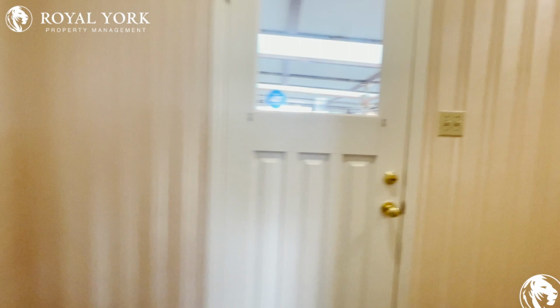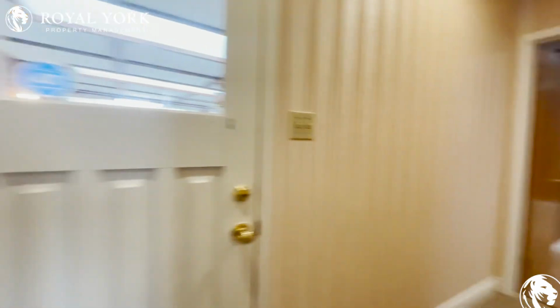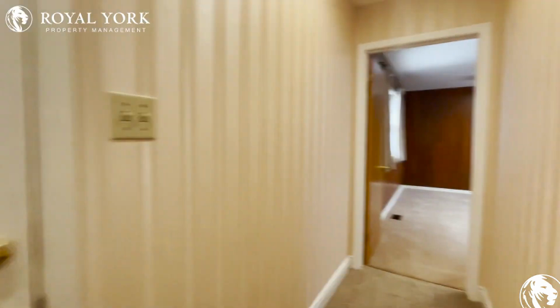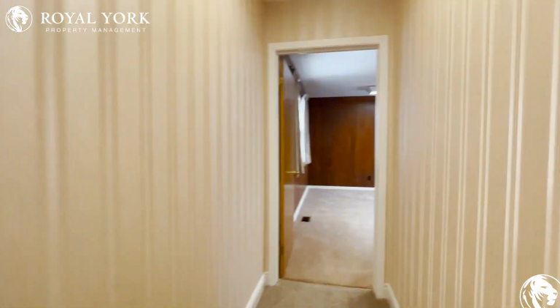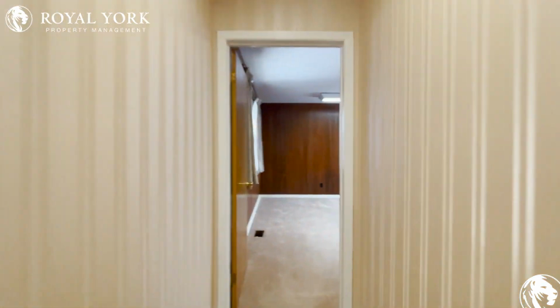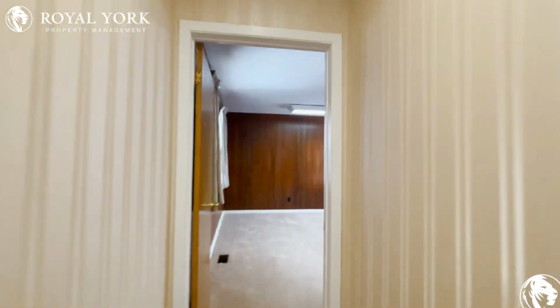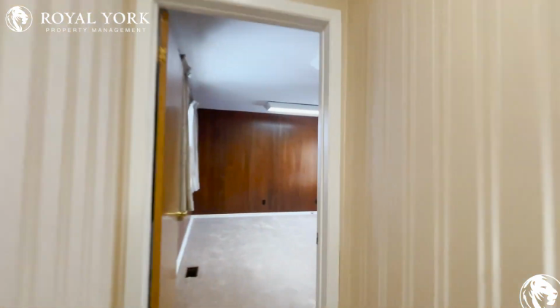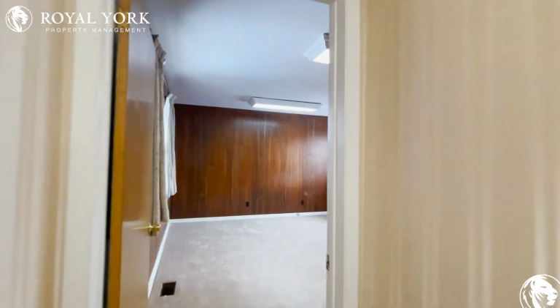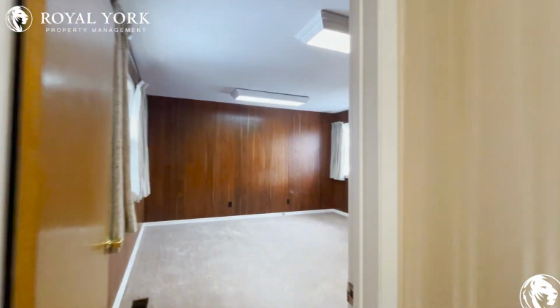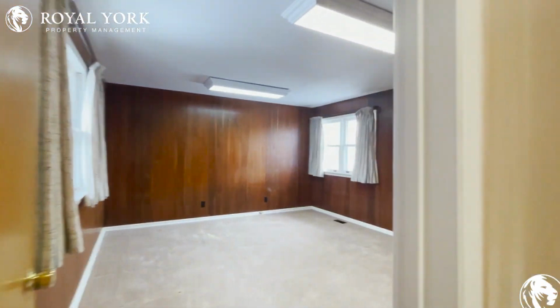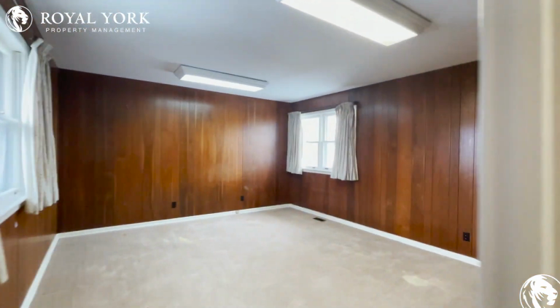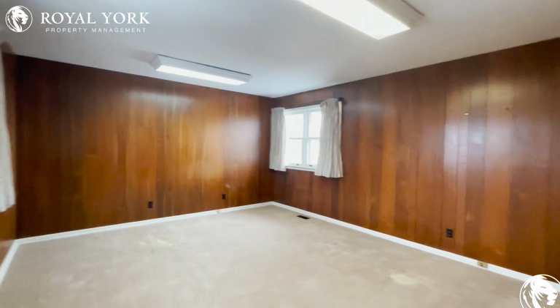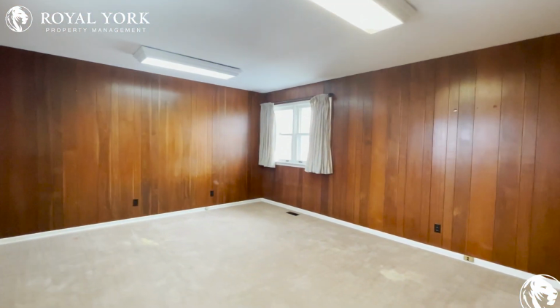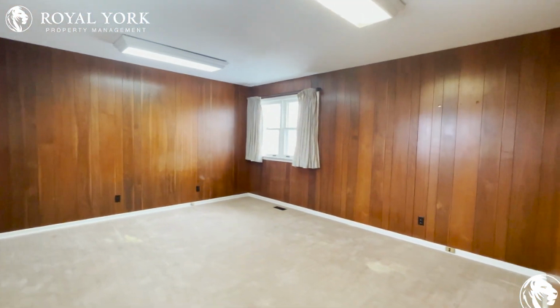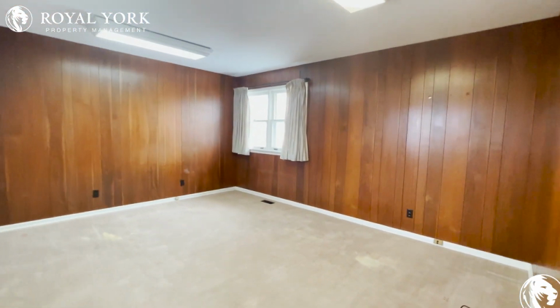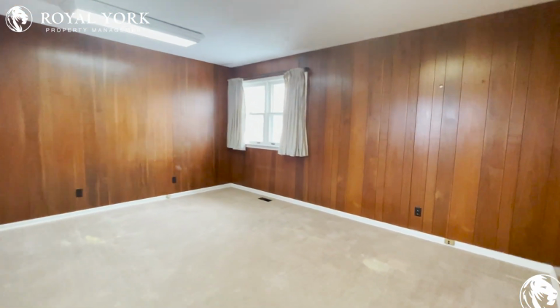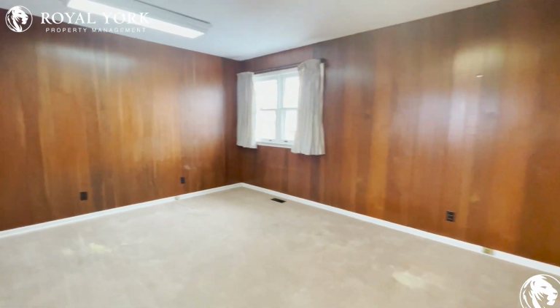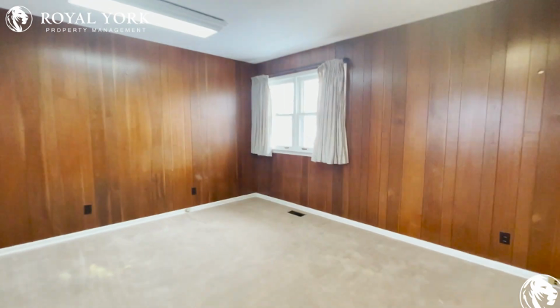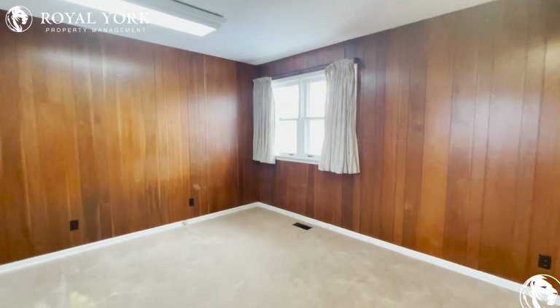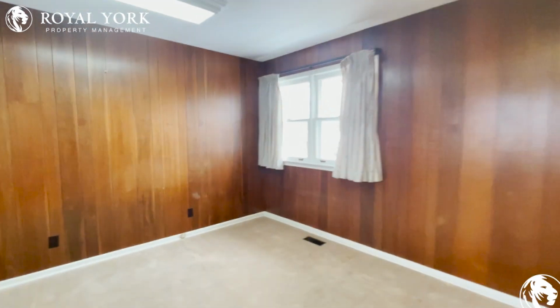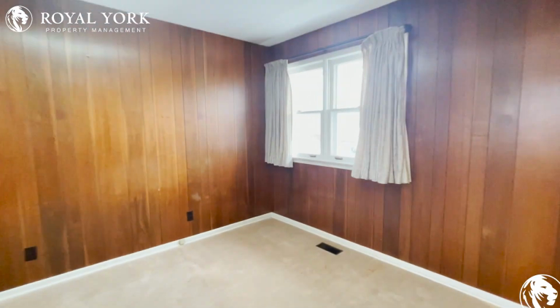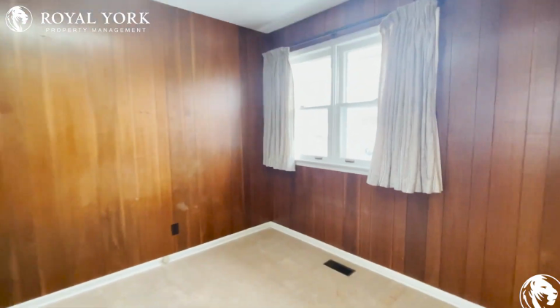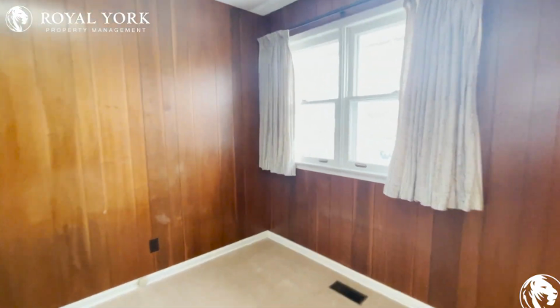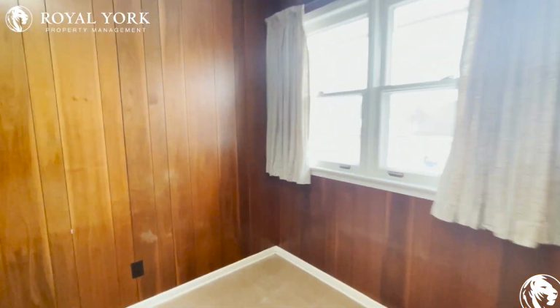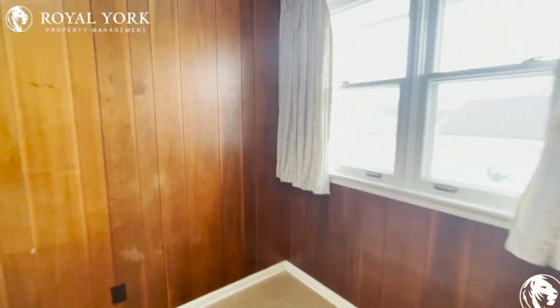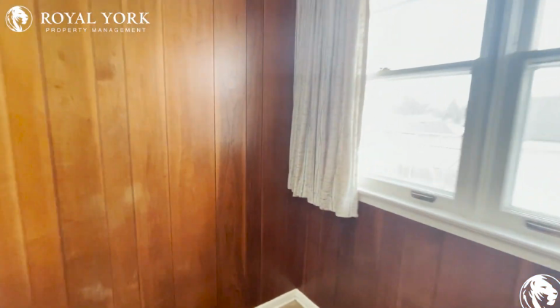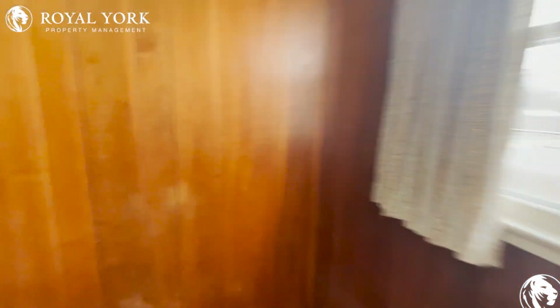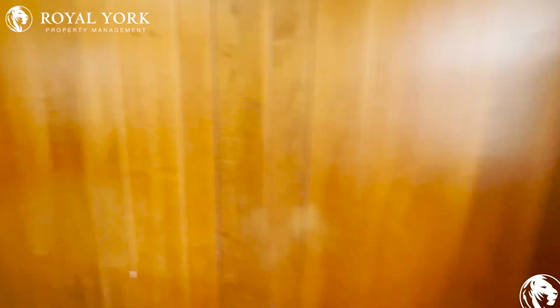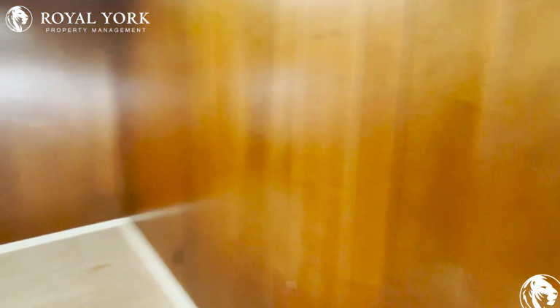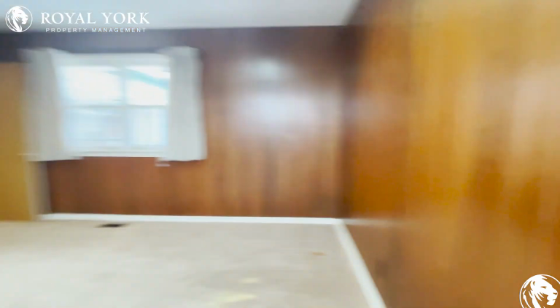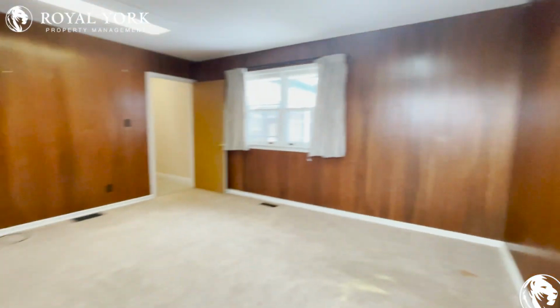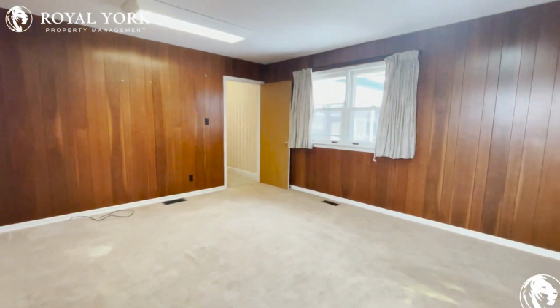And the fifth and final bedroom — this is the master. Absolutely massive. It can easily fit a king-size bed or a queen-size bed with all of your bedroom furniture.